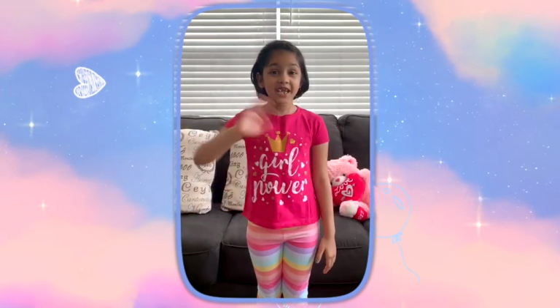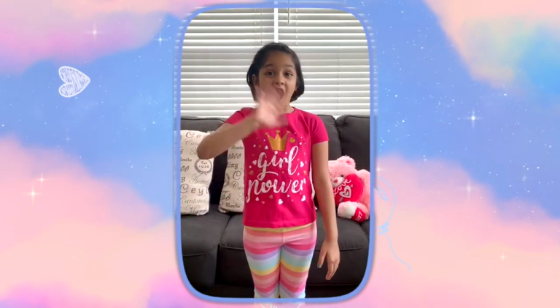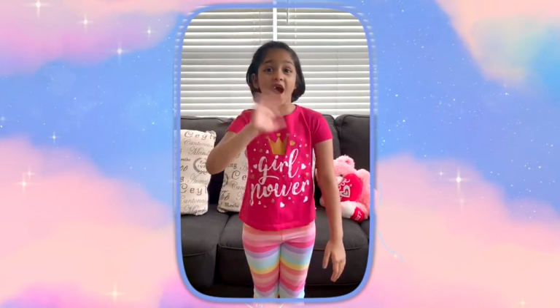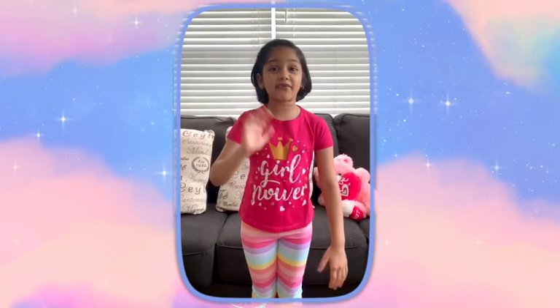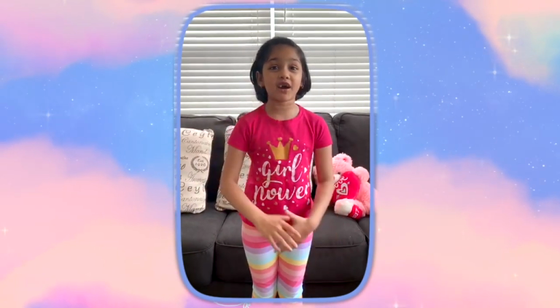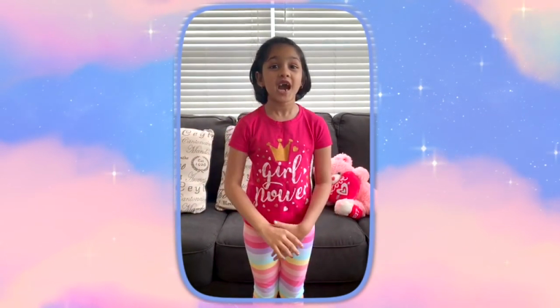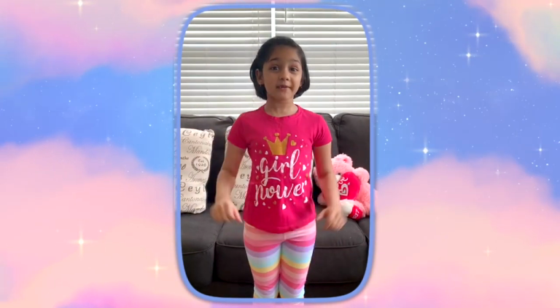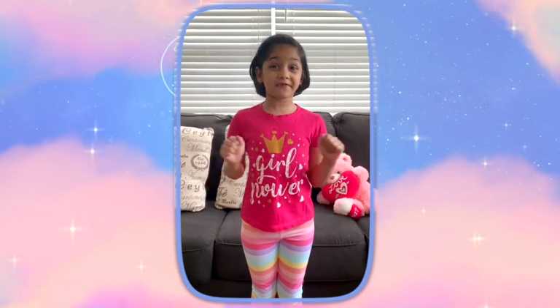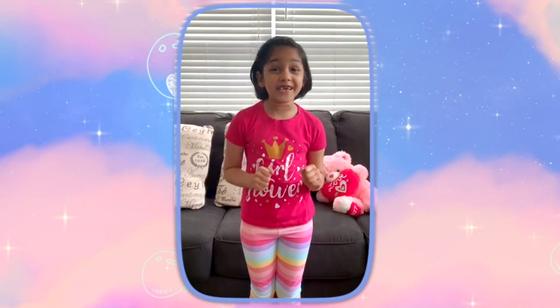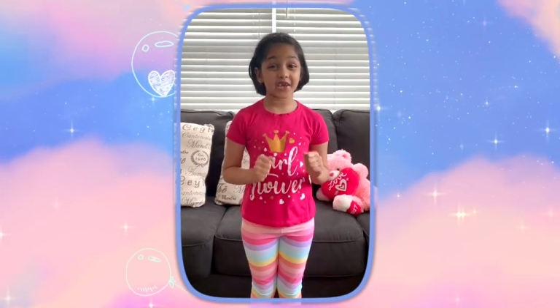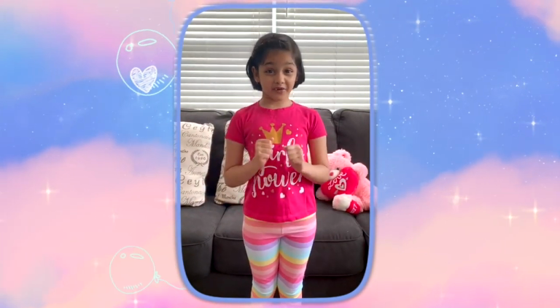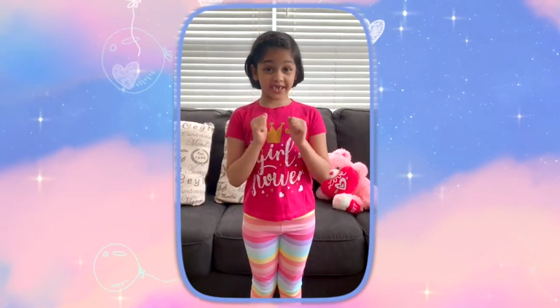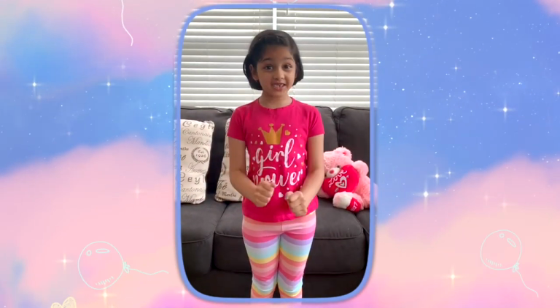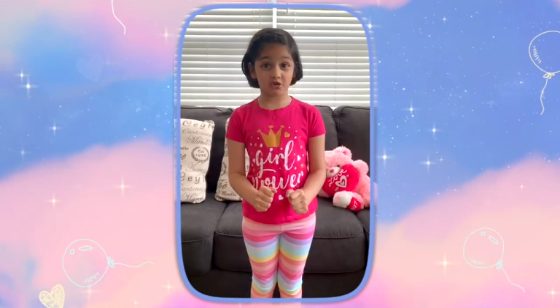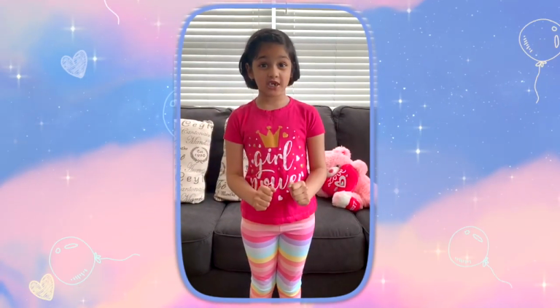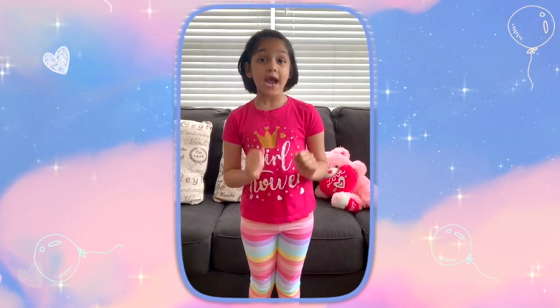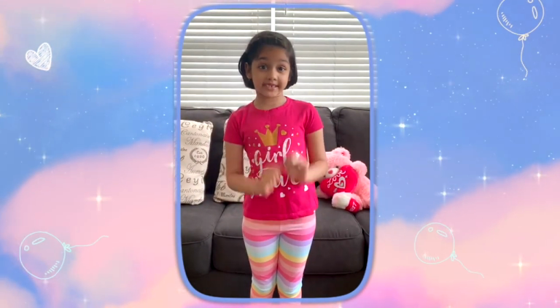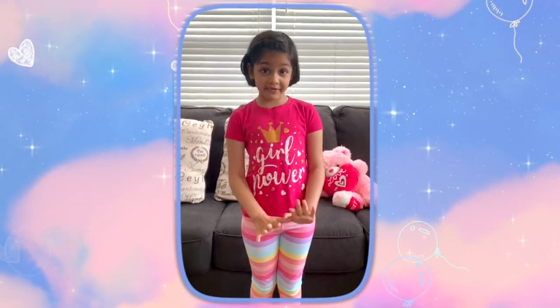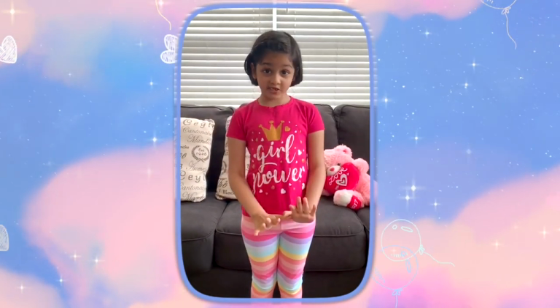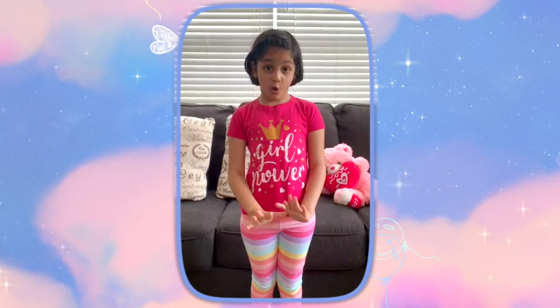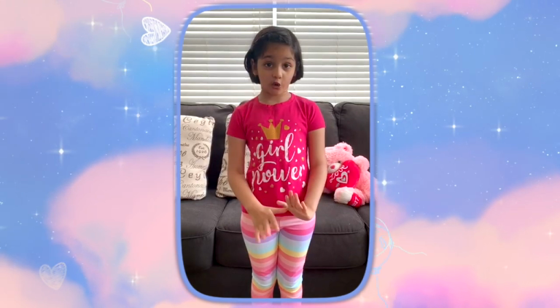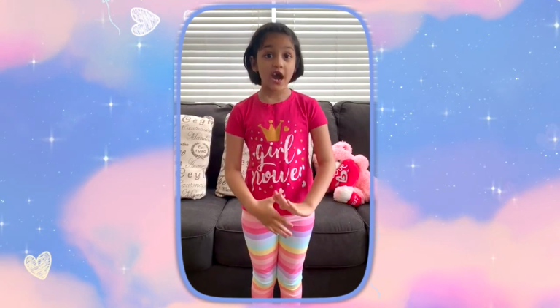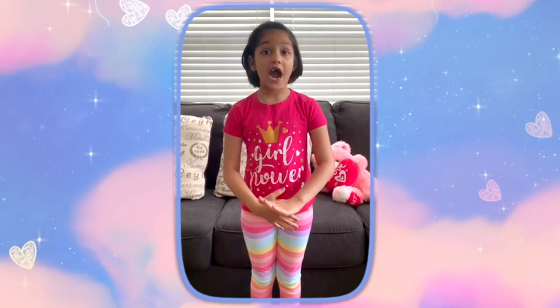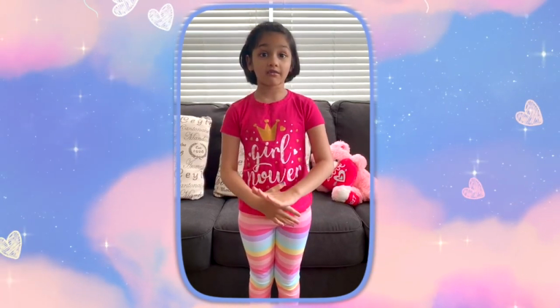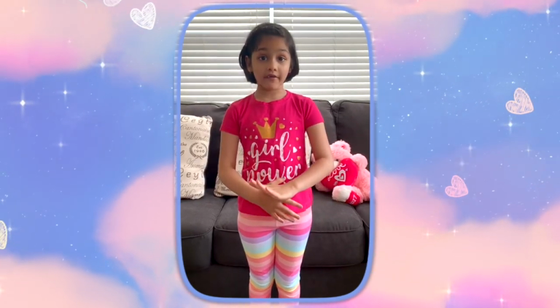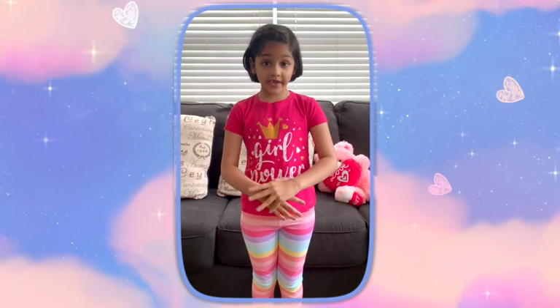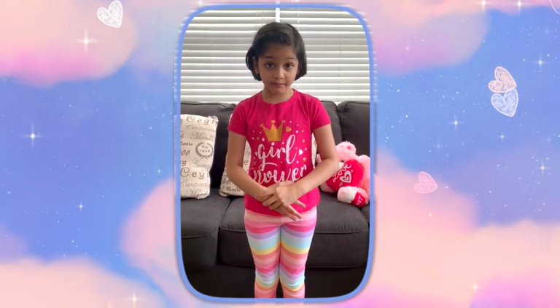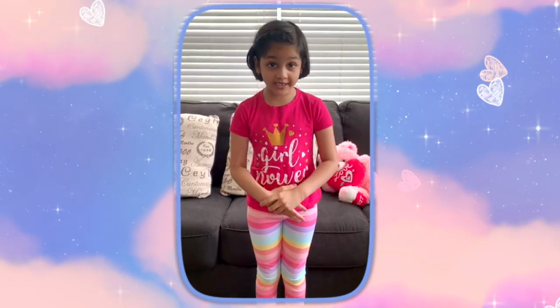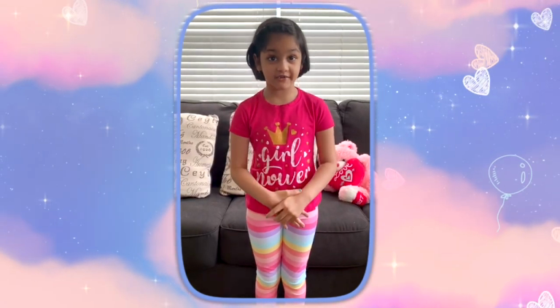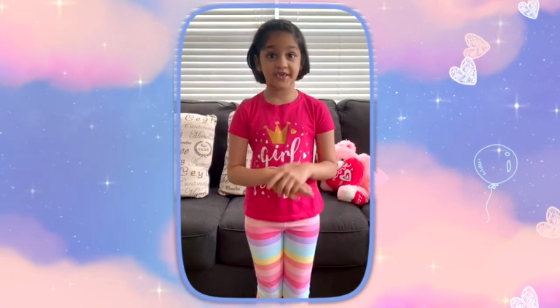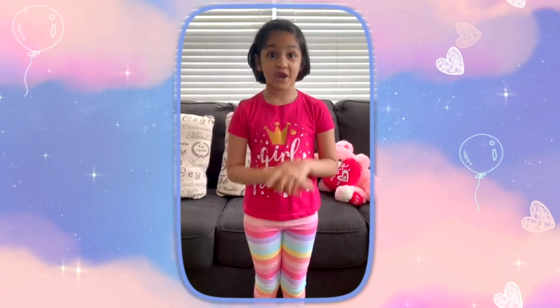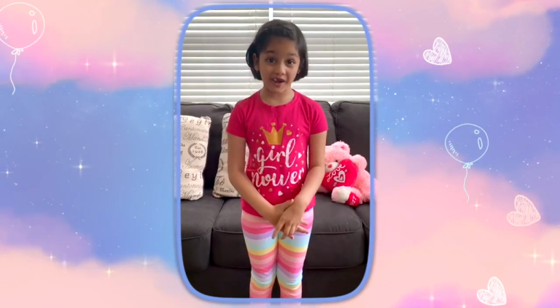Hi everyone, I'm Tabika here for the Kids Coach. I'm seven years old. I love reading books and doing yoga.